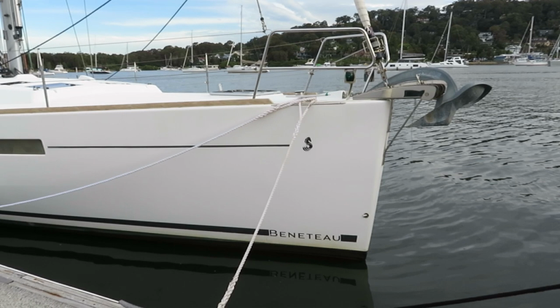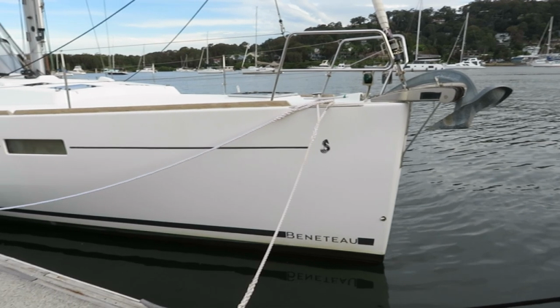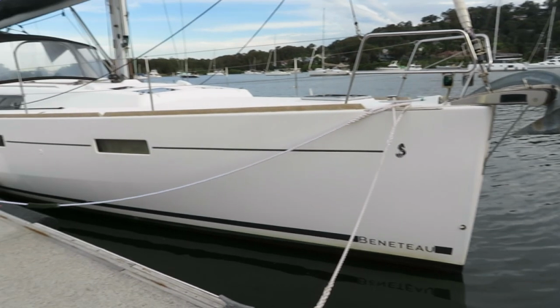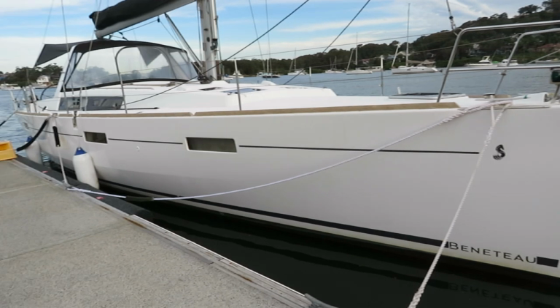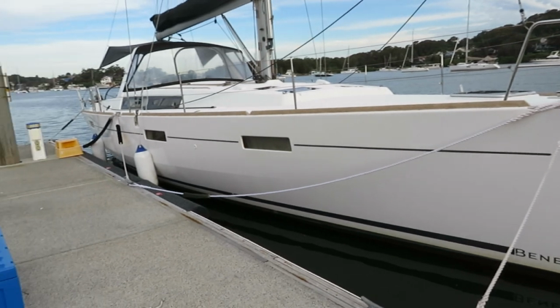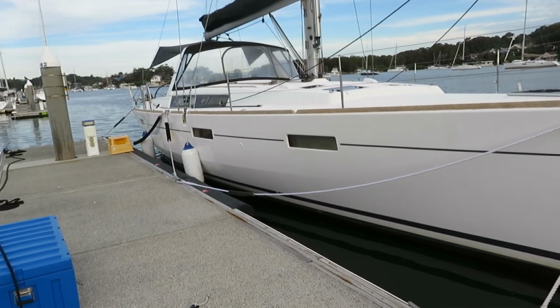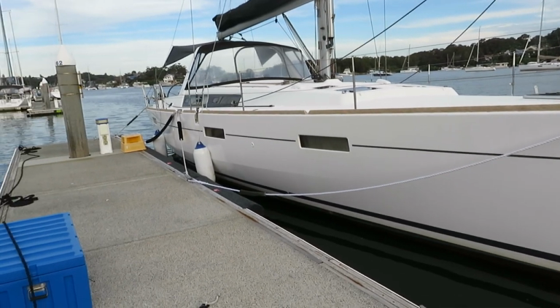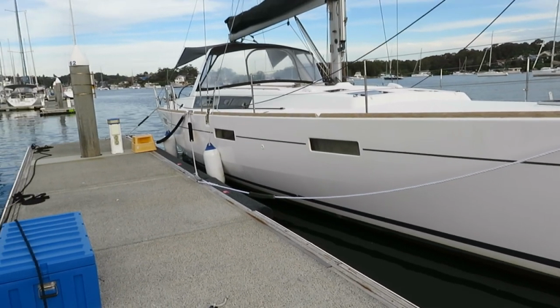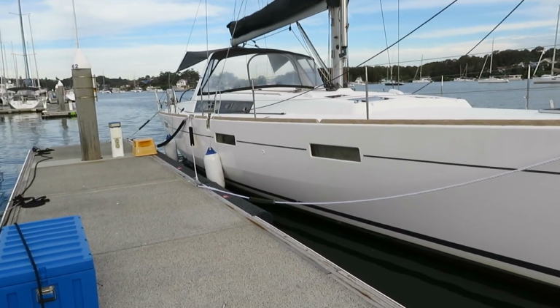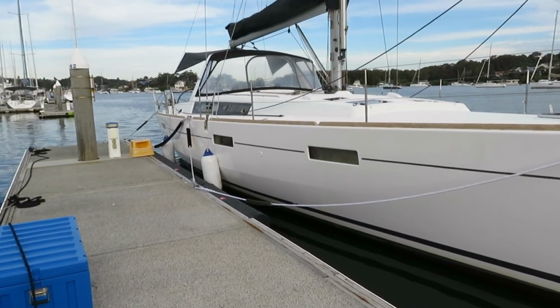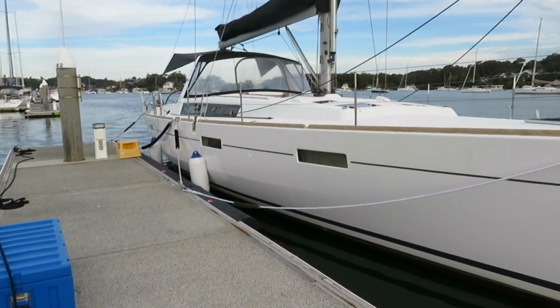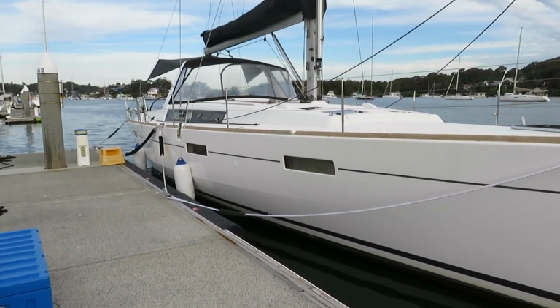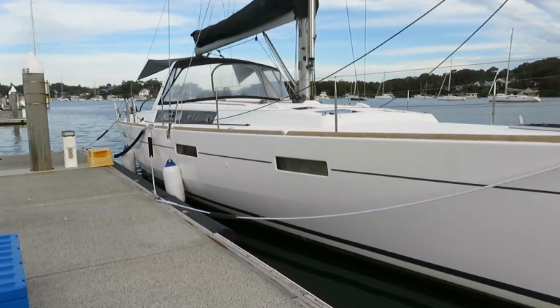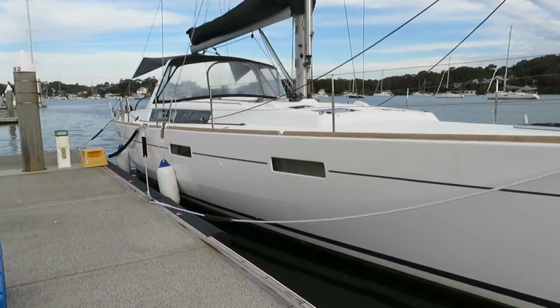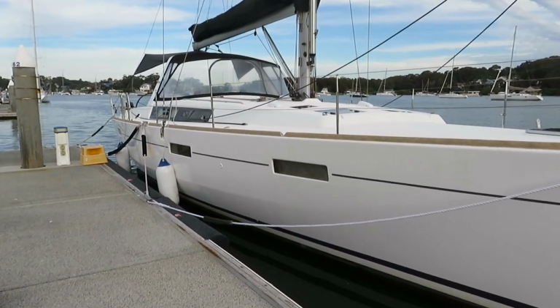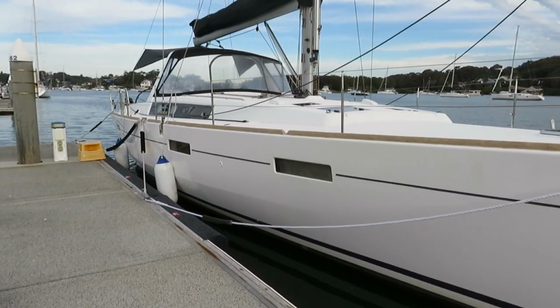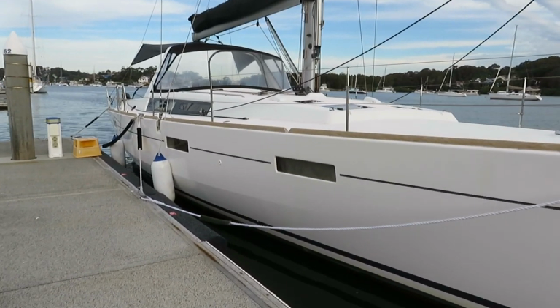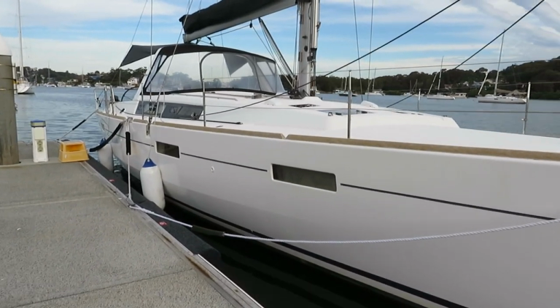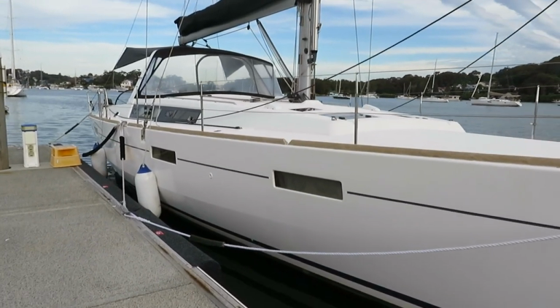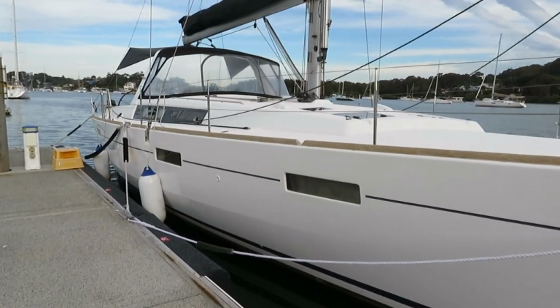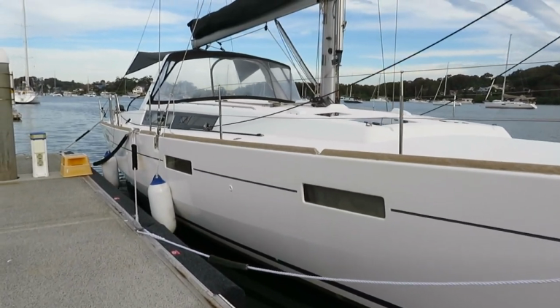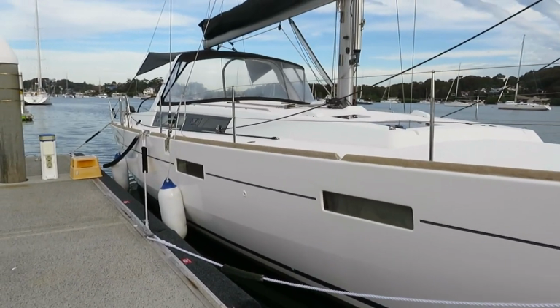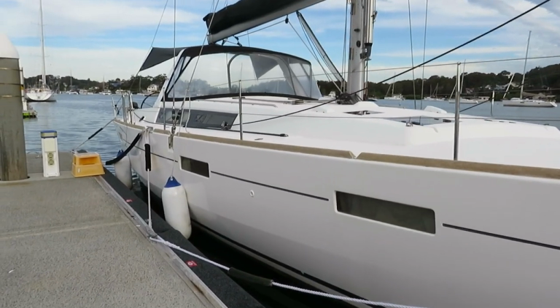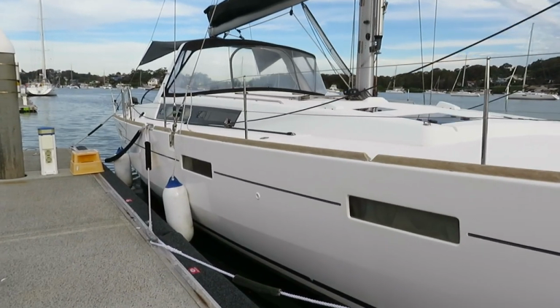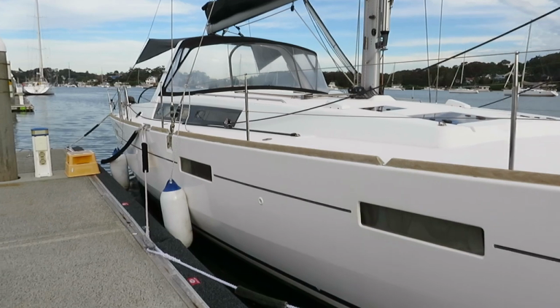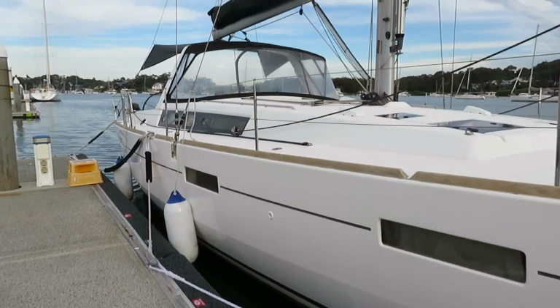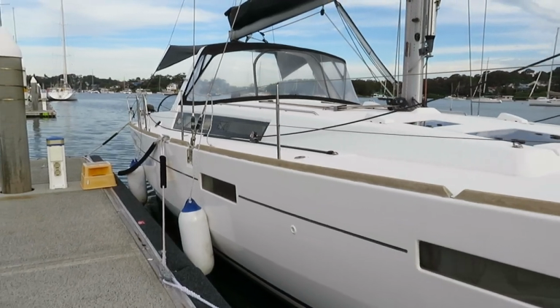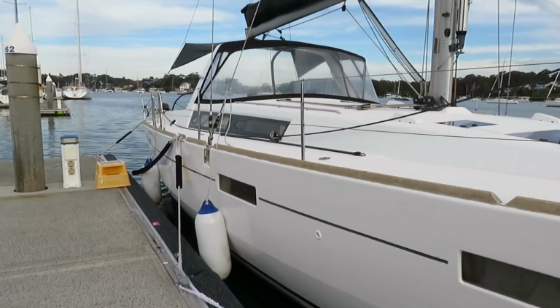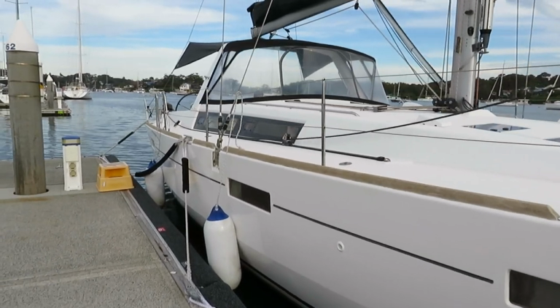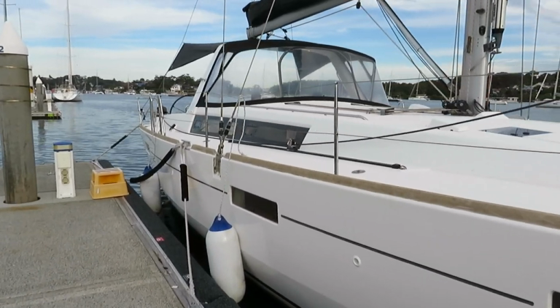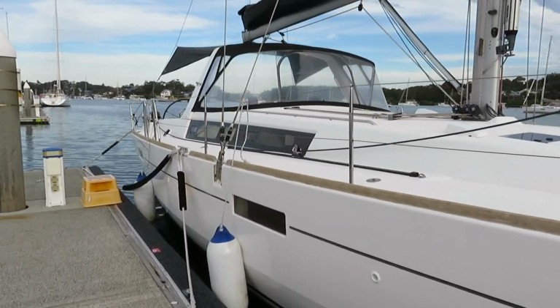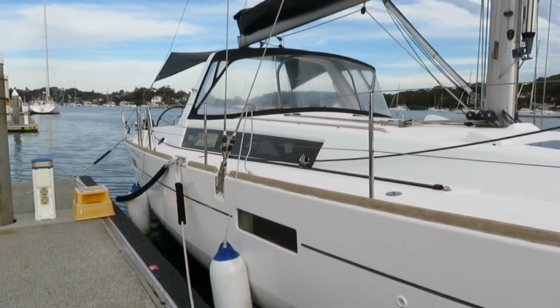Hi, this is Lee Kondale from Performance Boating, and today I'm showing you over a 2015 Oceanus 45.